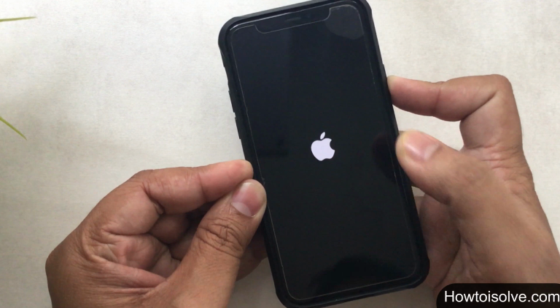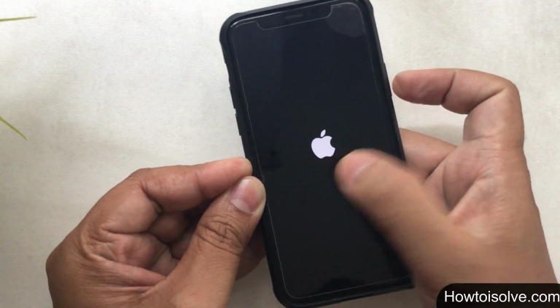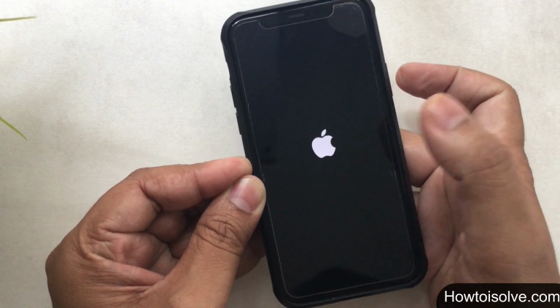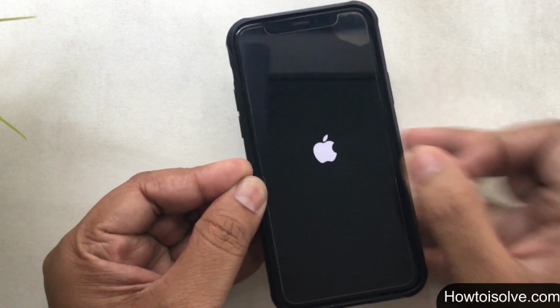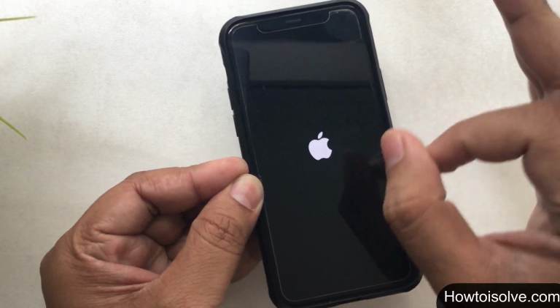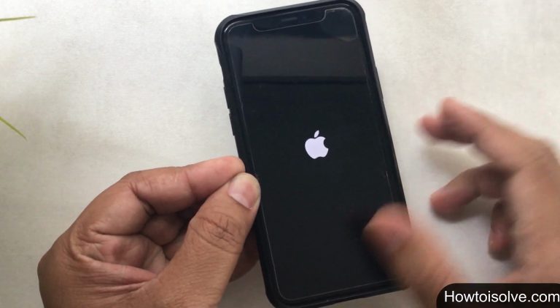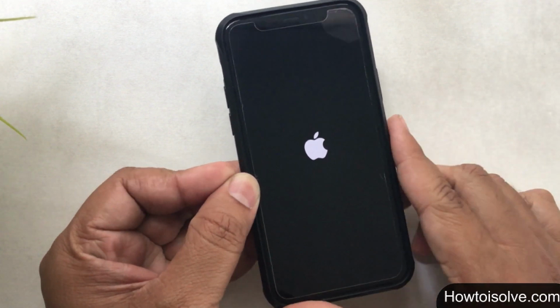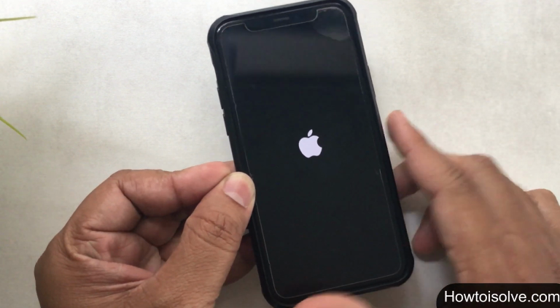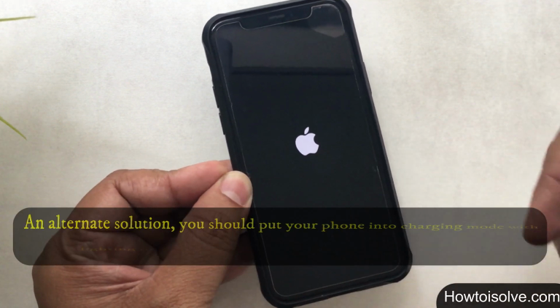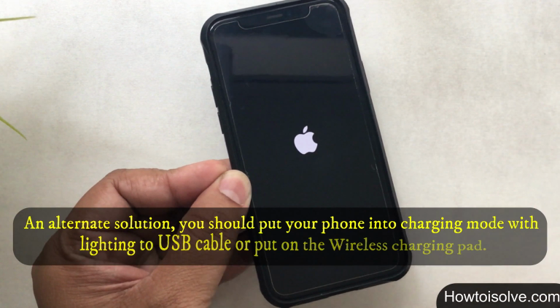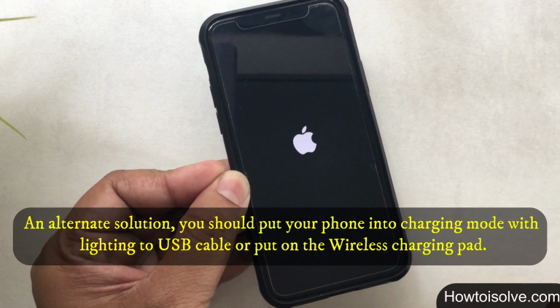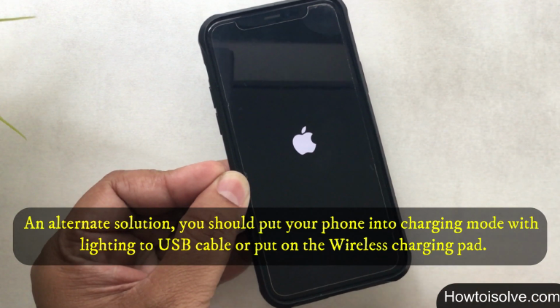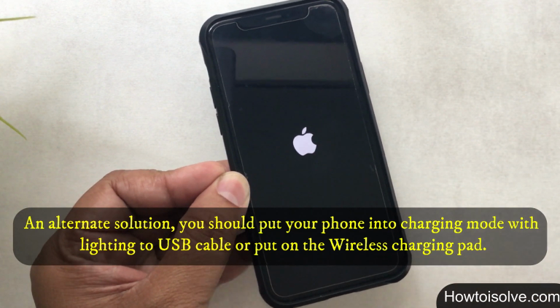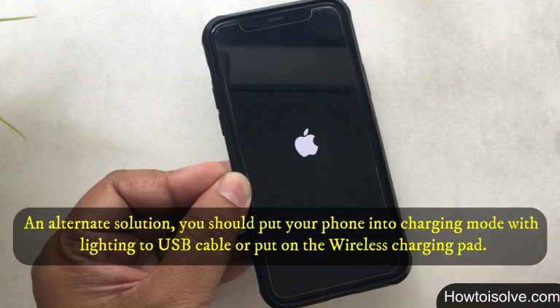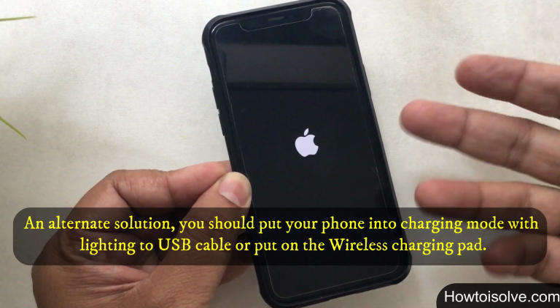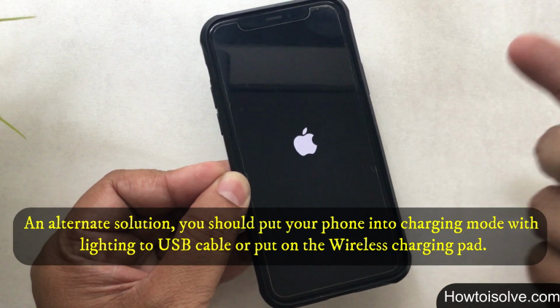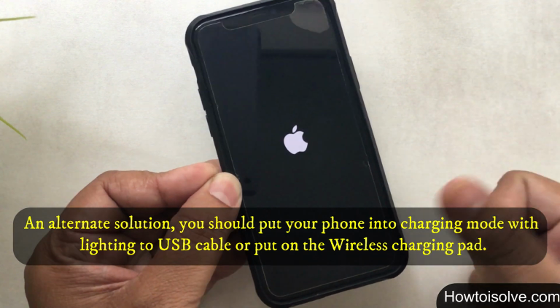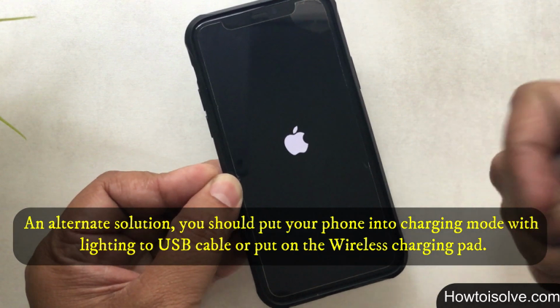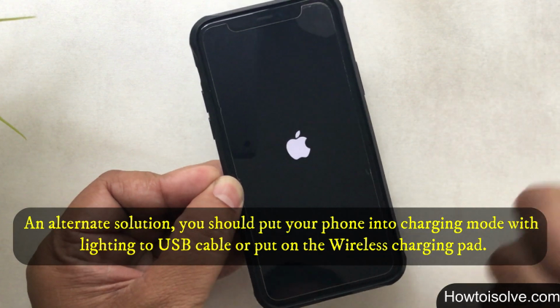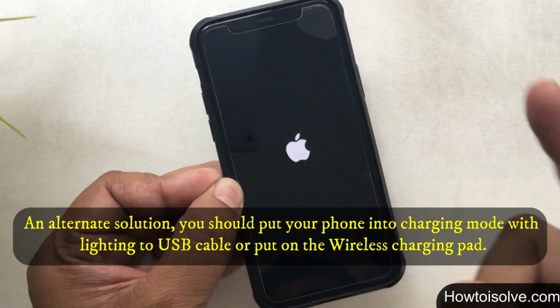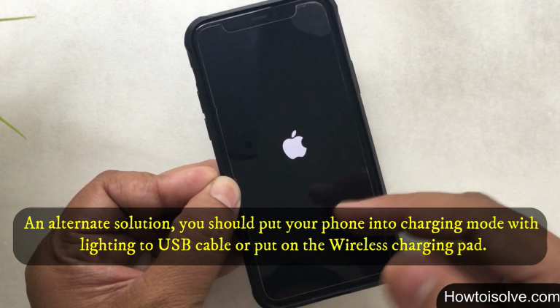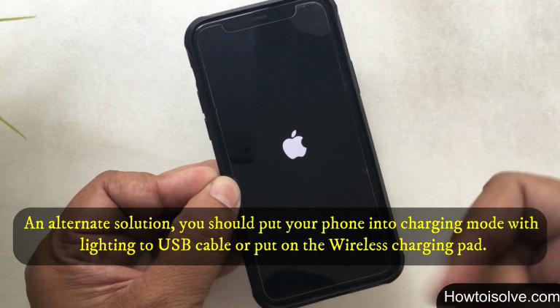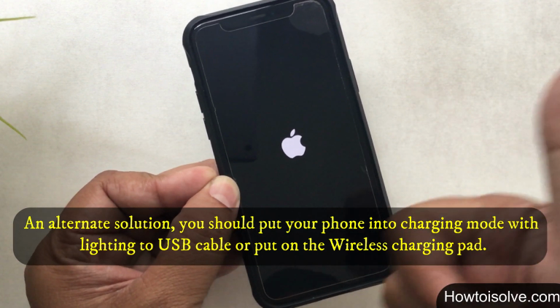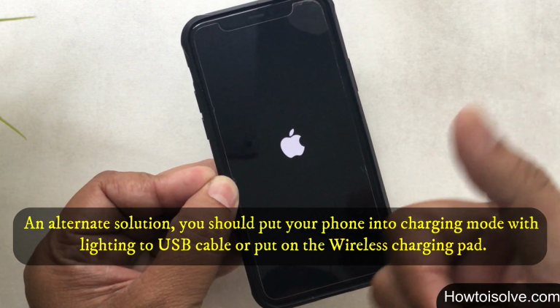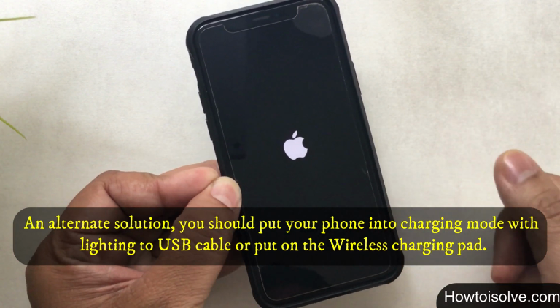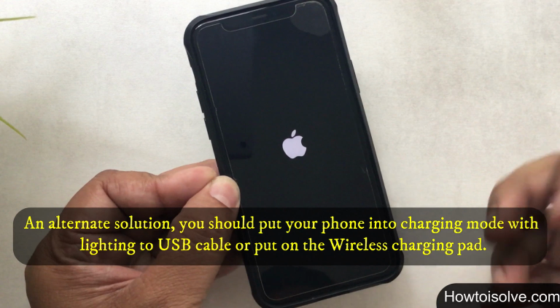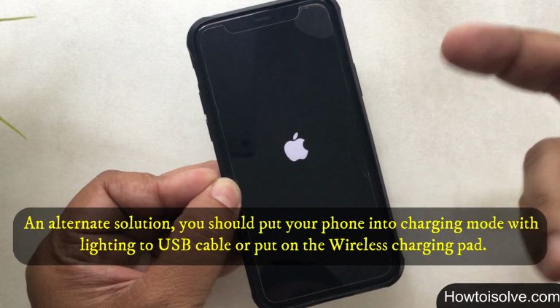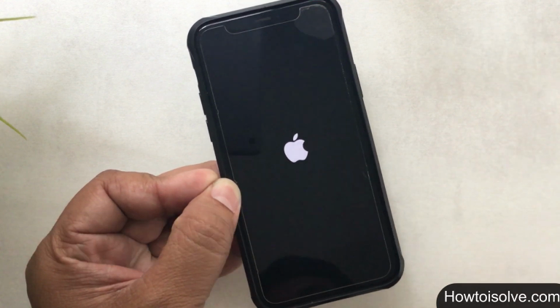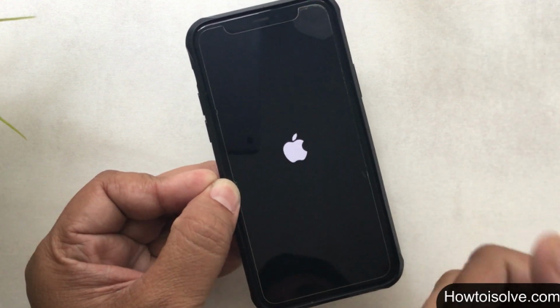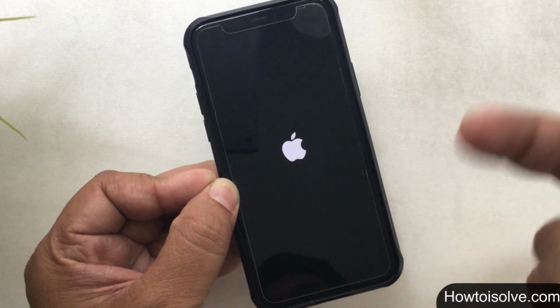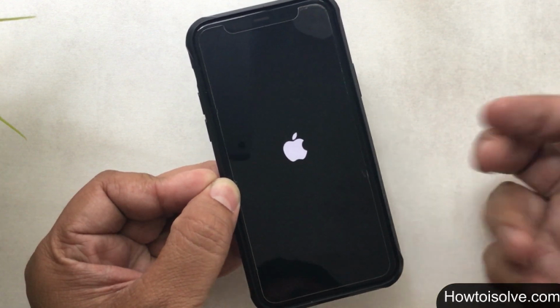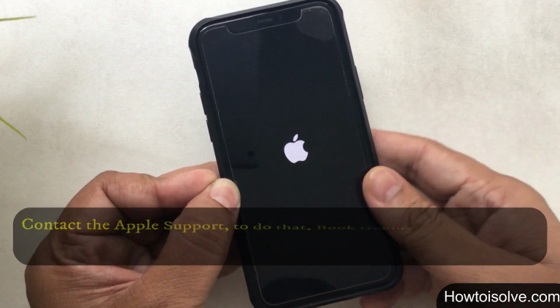If that doesn't work, plug your phone into charging mode and after a few minutes follow the same force restart process using those three buttons. If your phone button is broken or stuck and this is not helpful, then contact Apple Support.